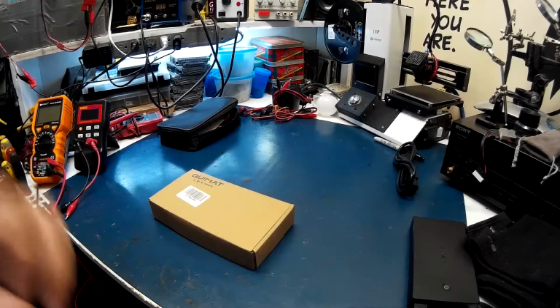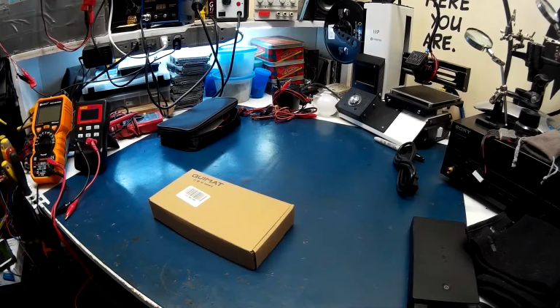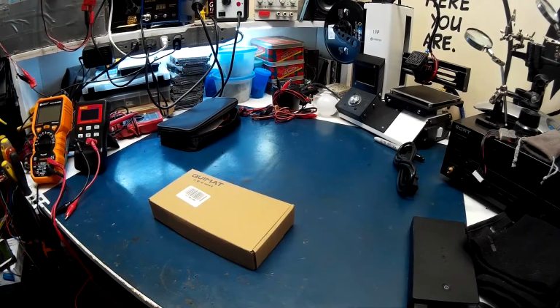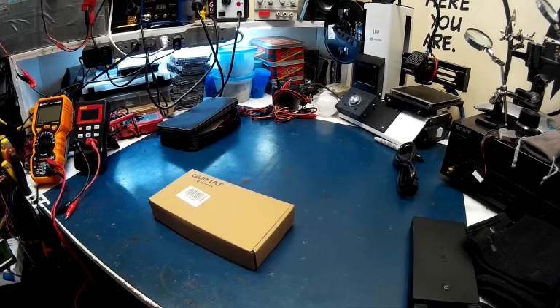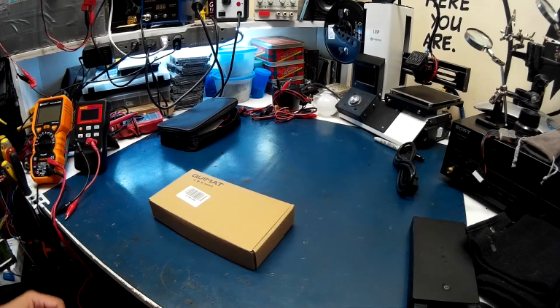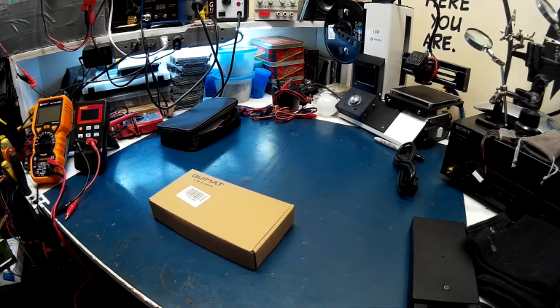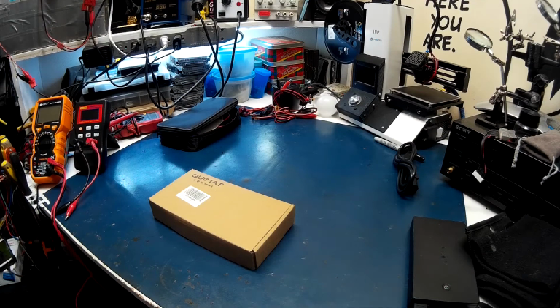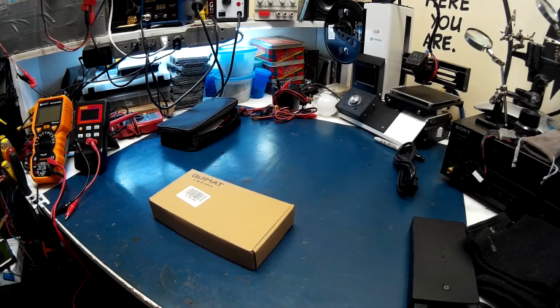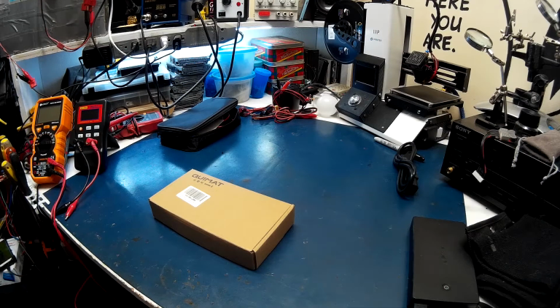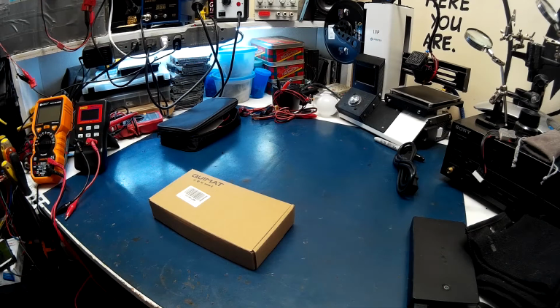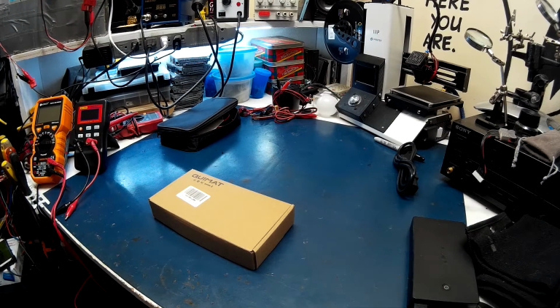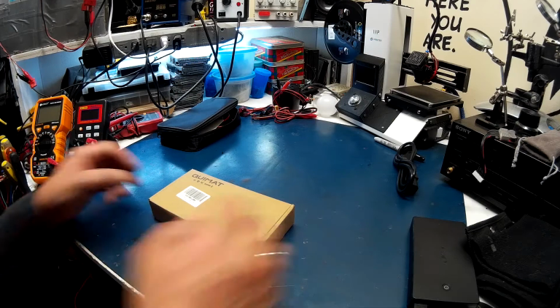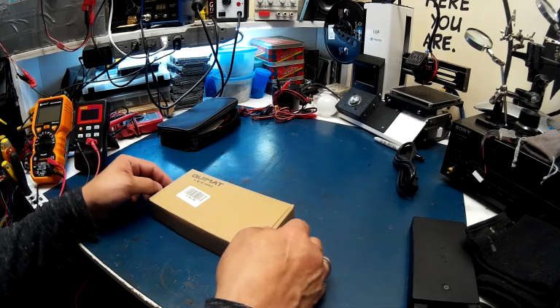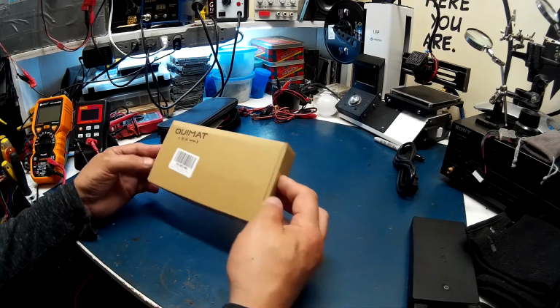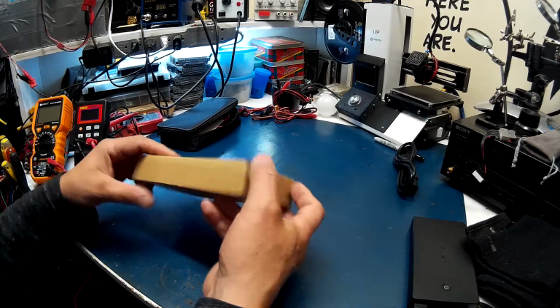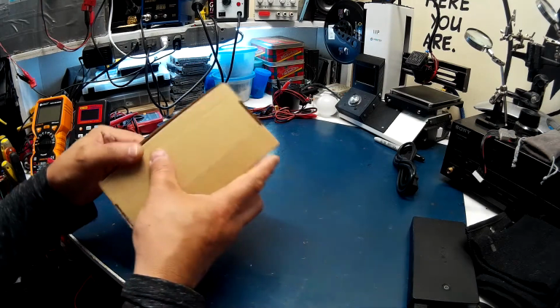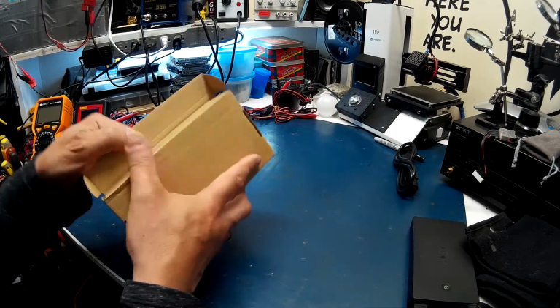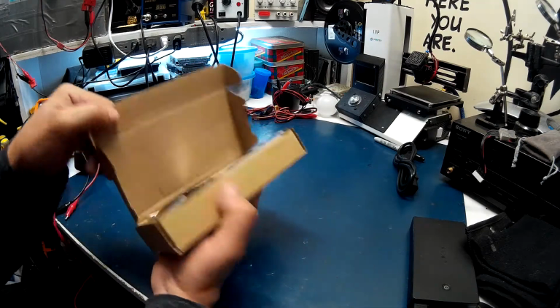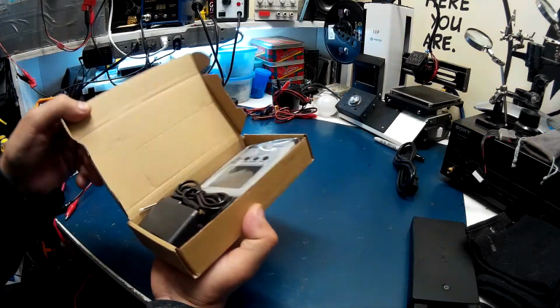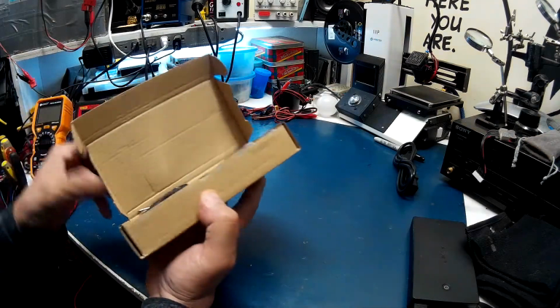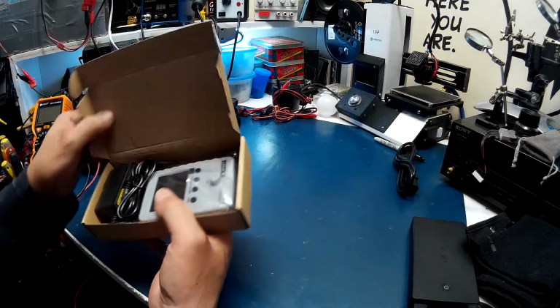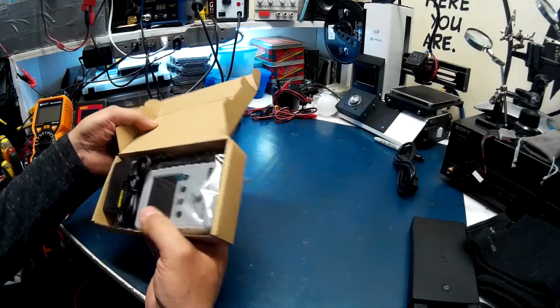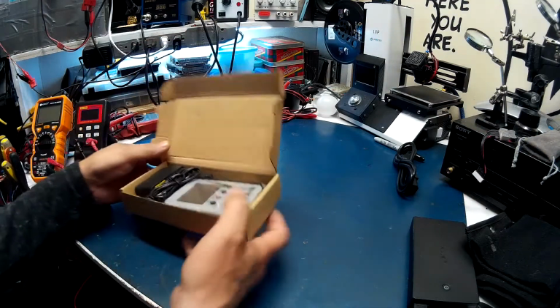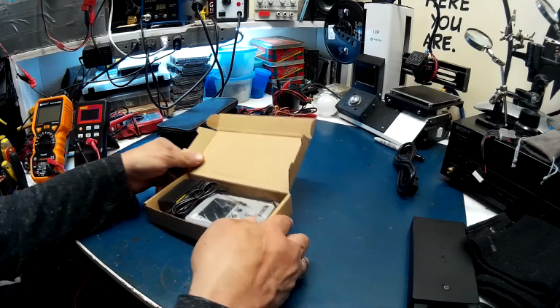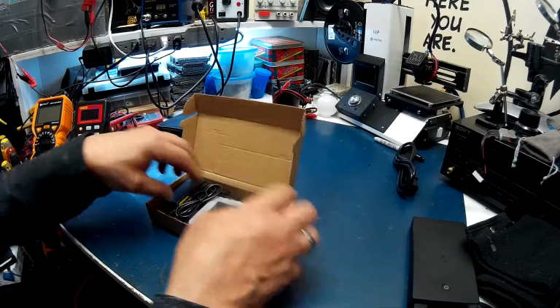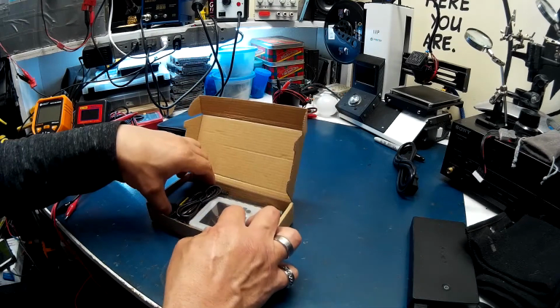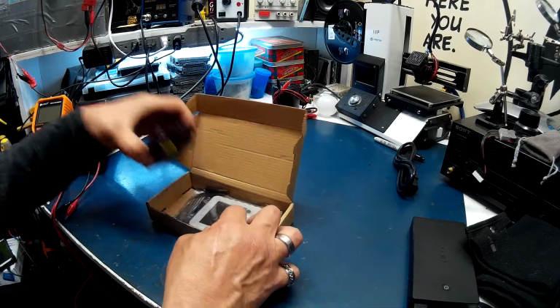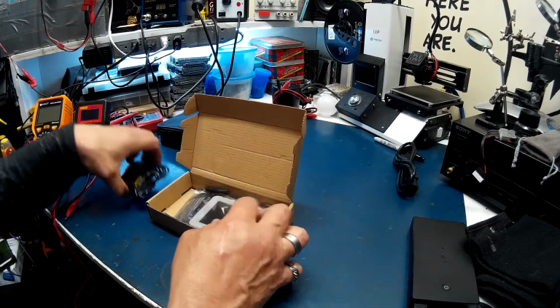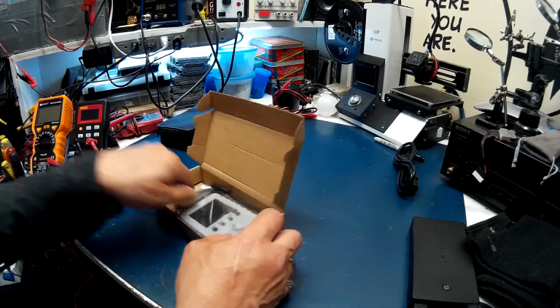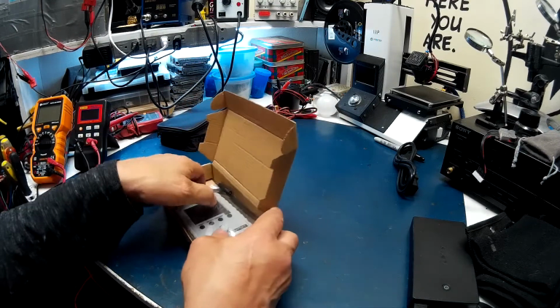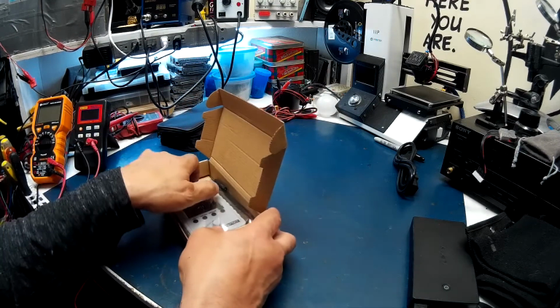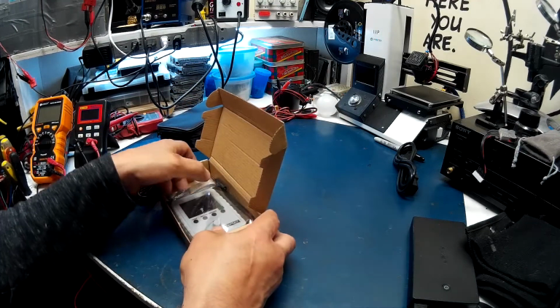This is pretty much my last deal on Amazon for this month. I went and picked up an oscilloscope — something really small. I mean really small.